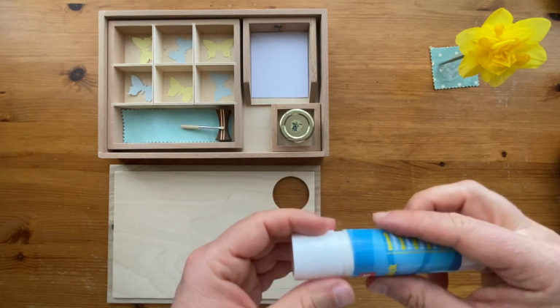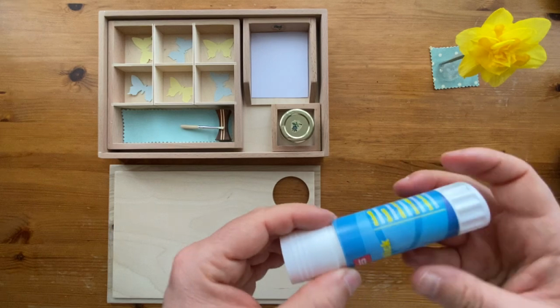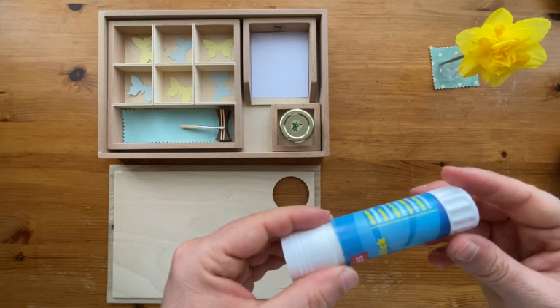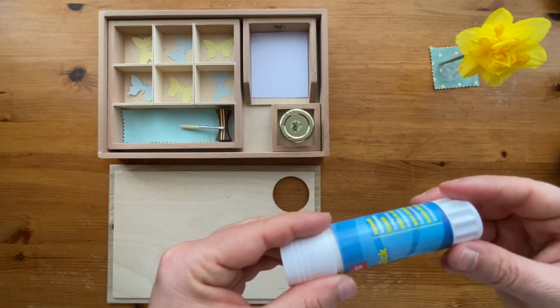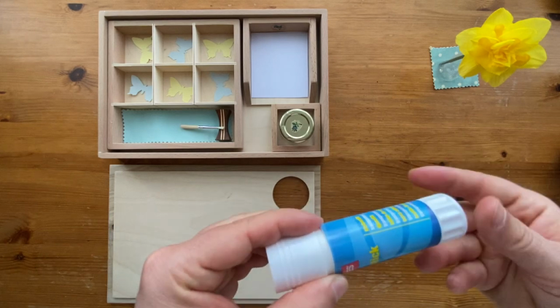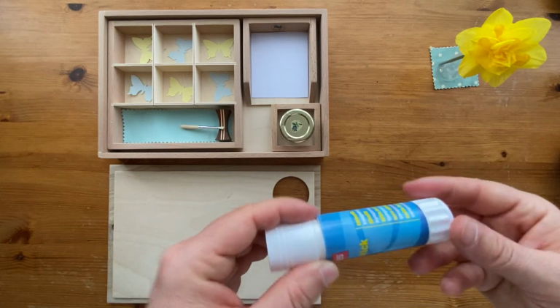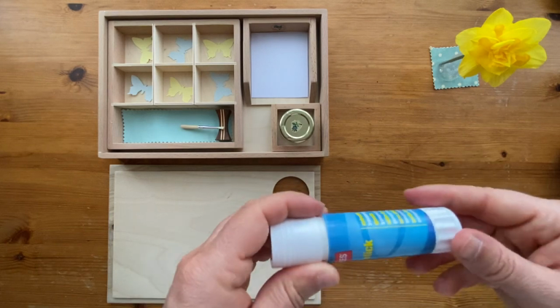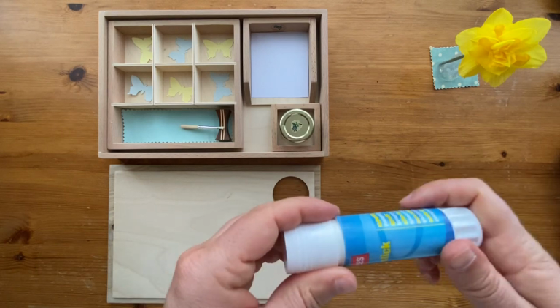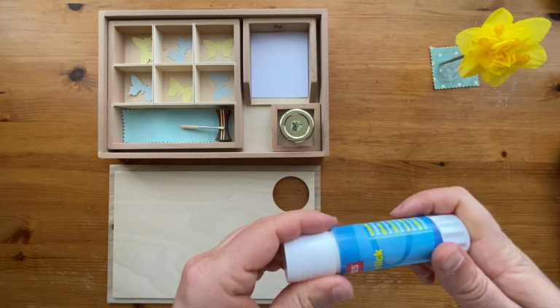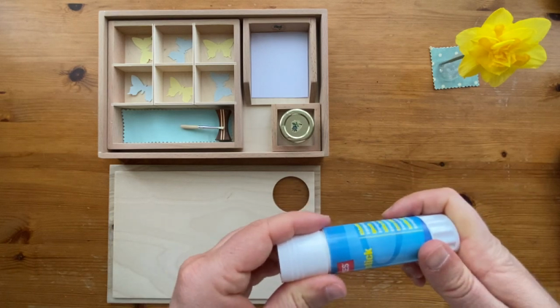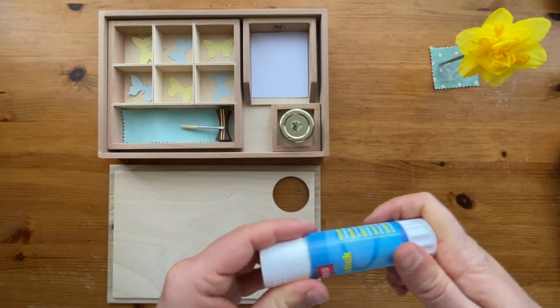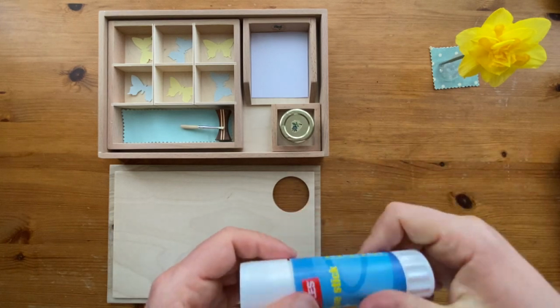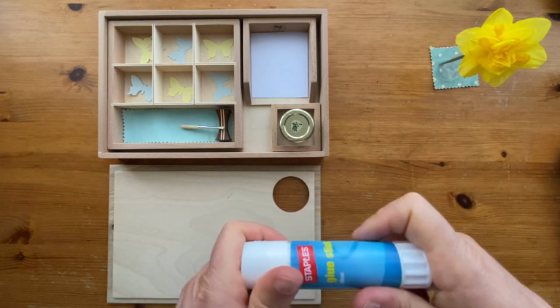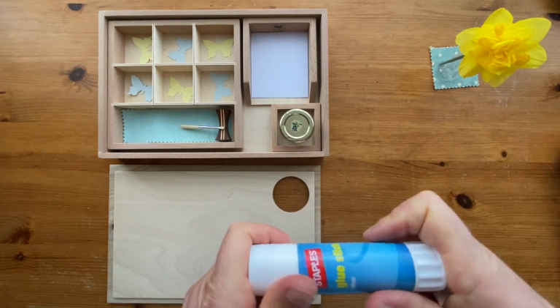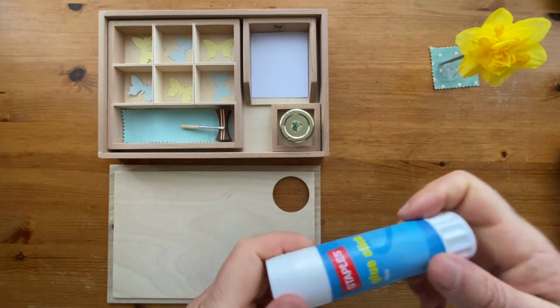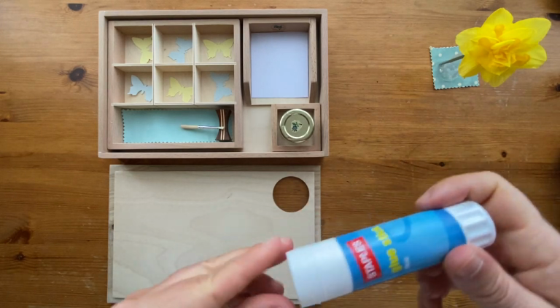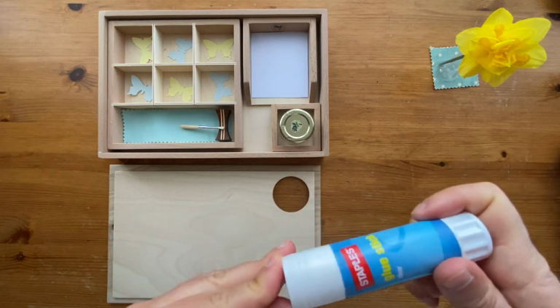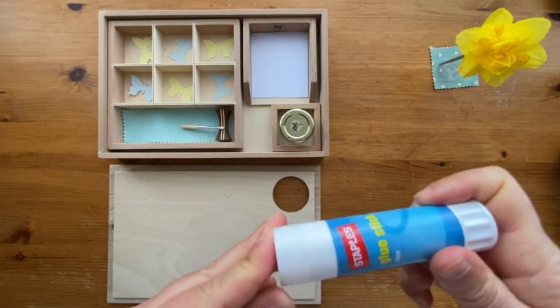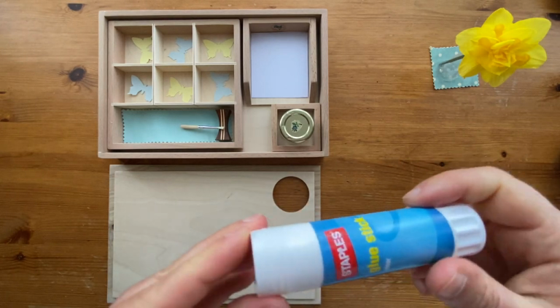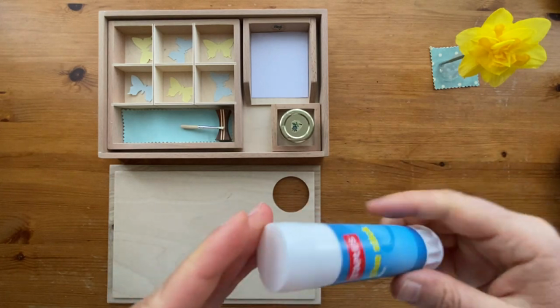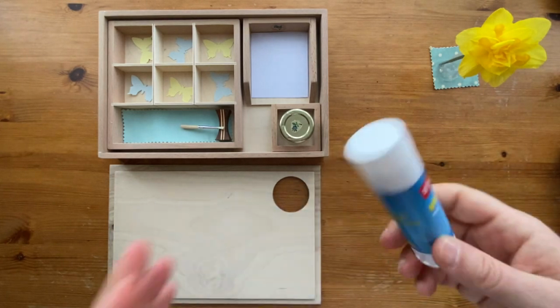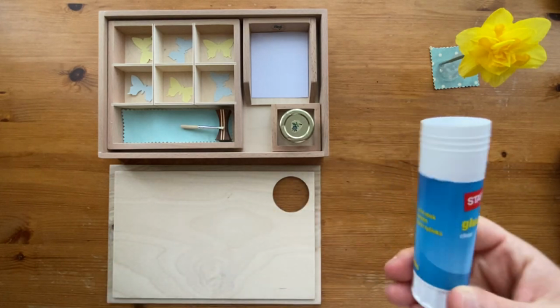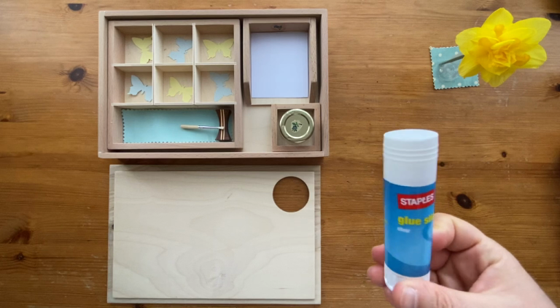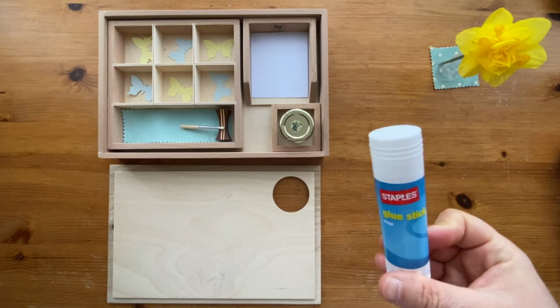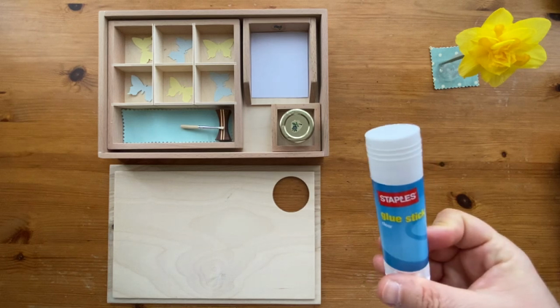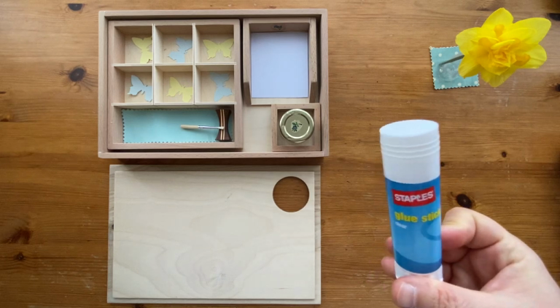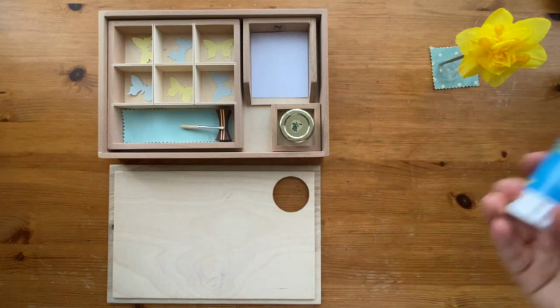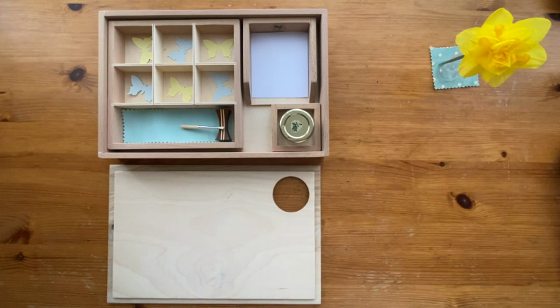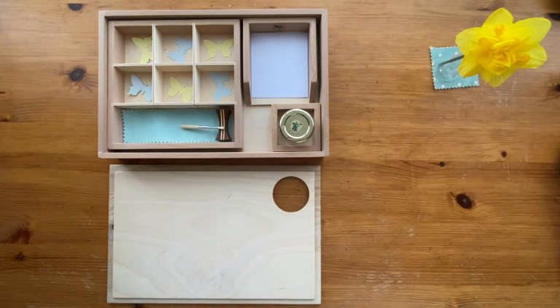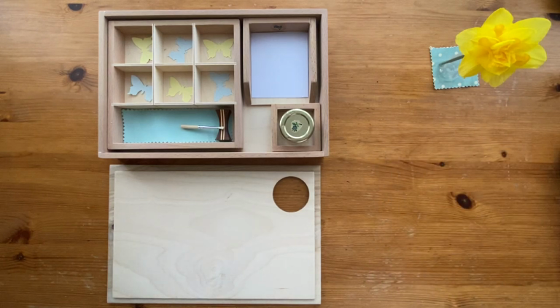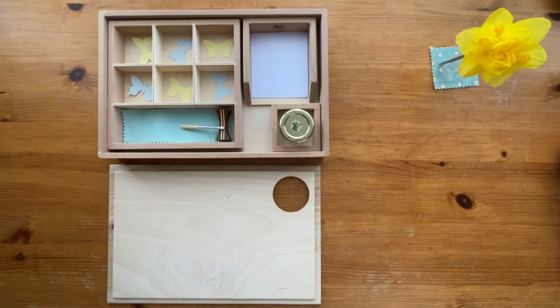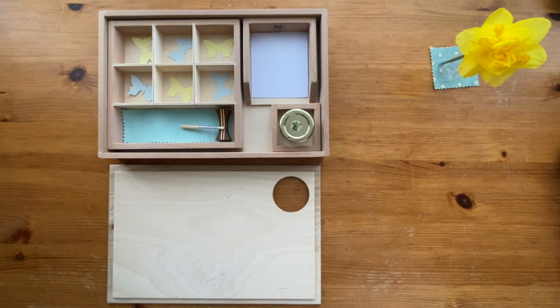Don't forget: when his hands are busy and occupied, his mind will be occupied. And they love doing art.